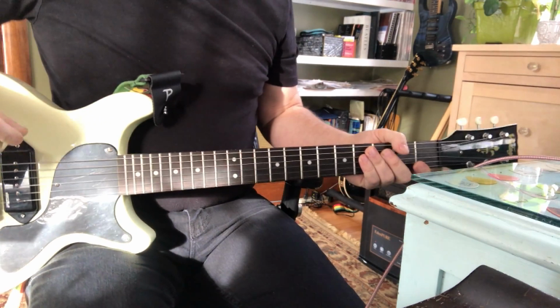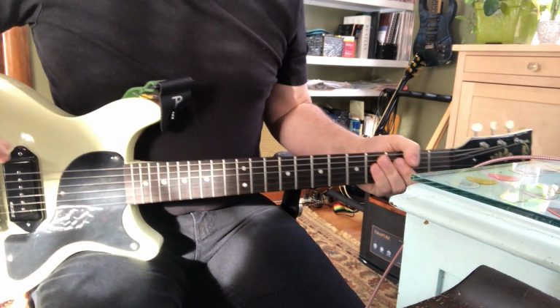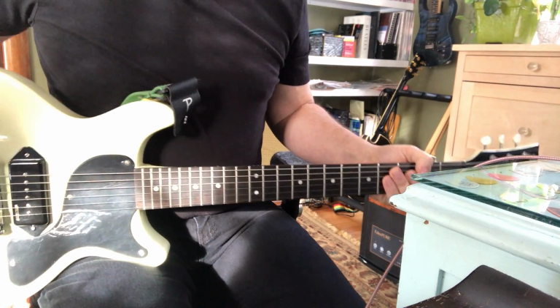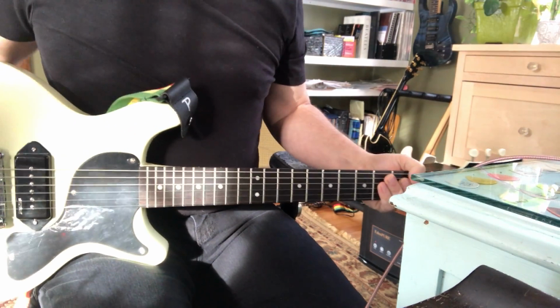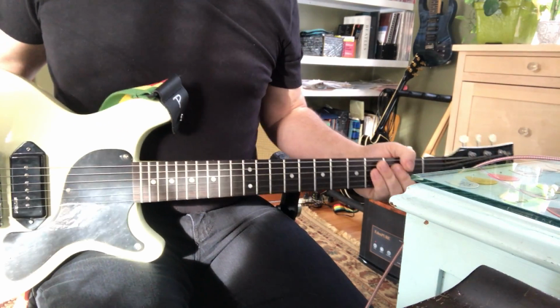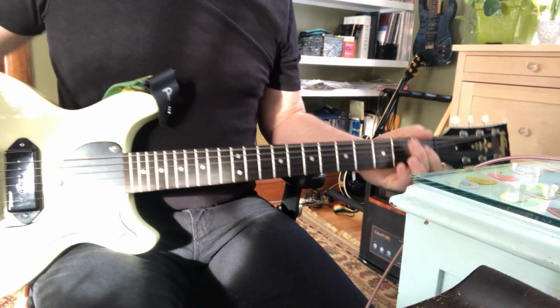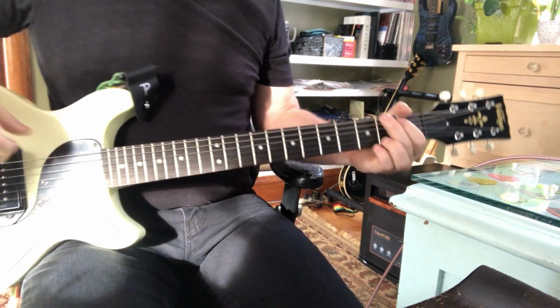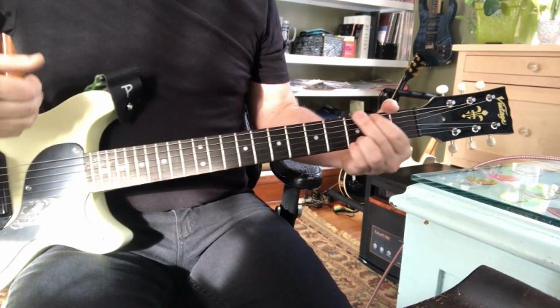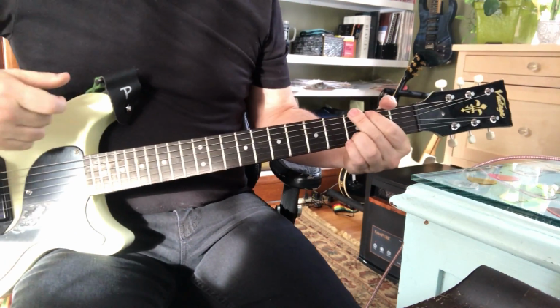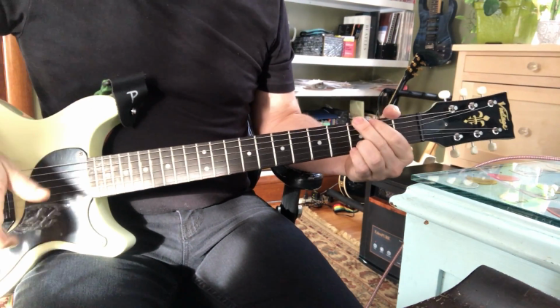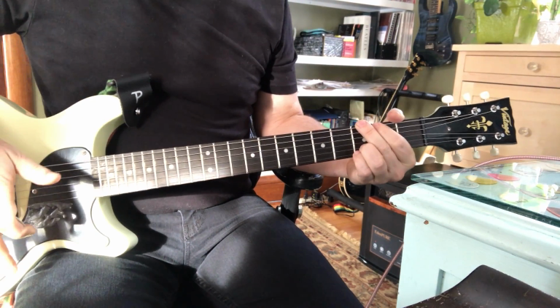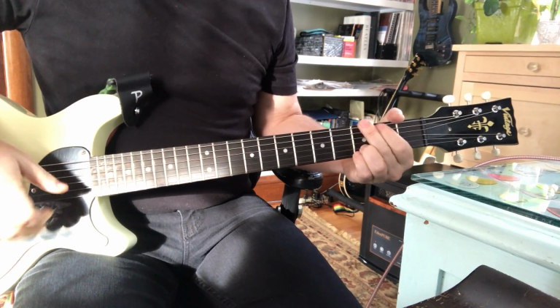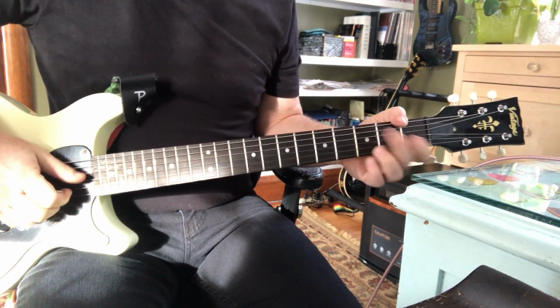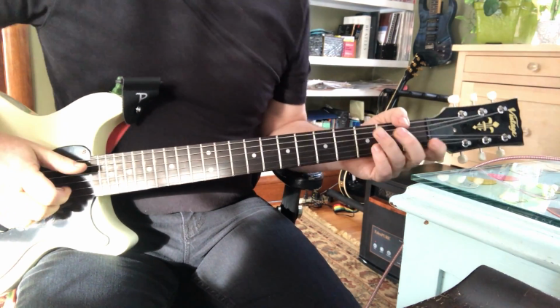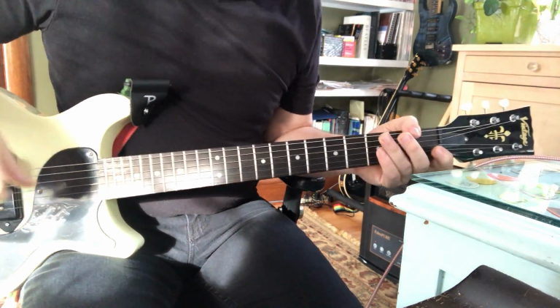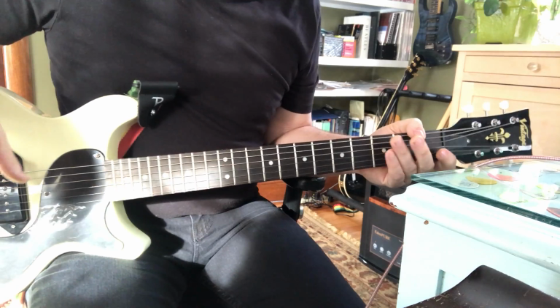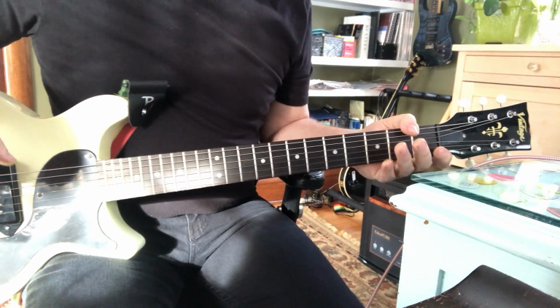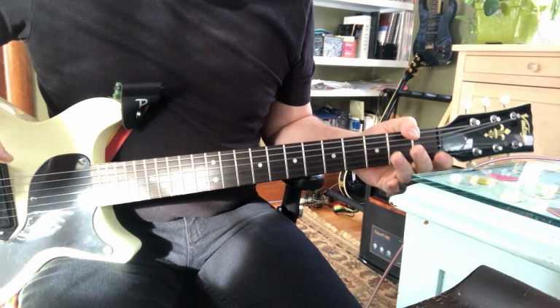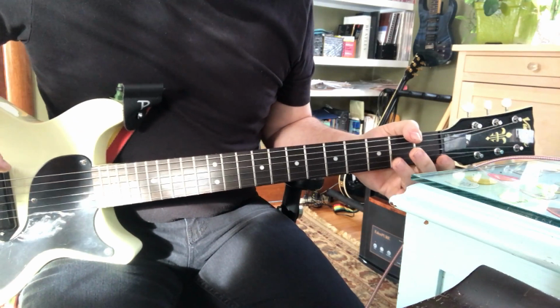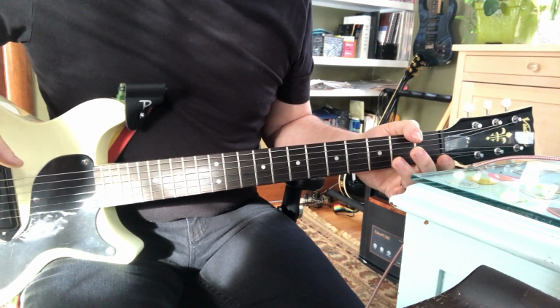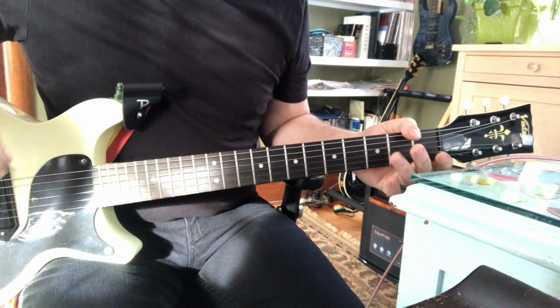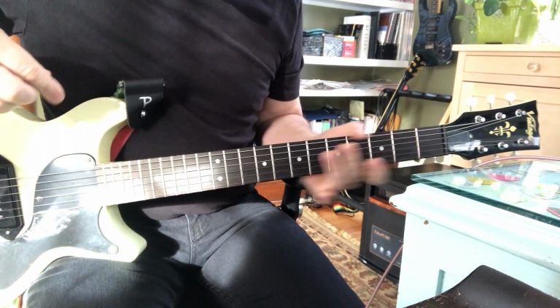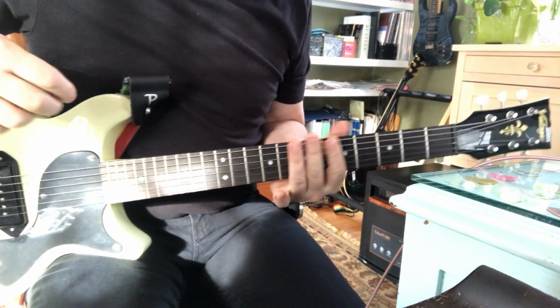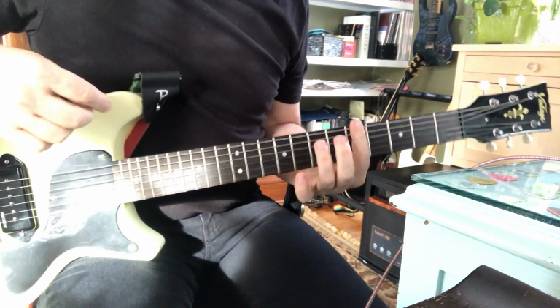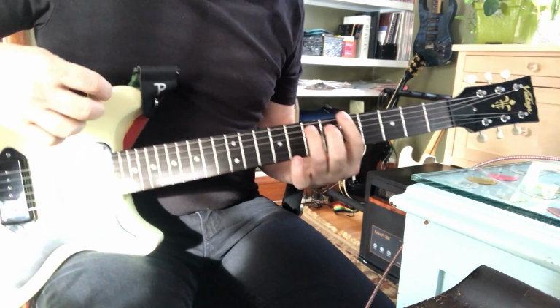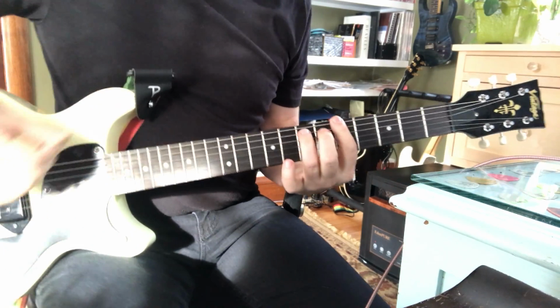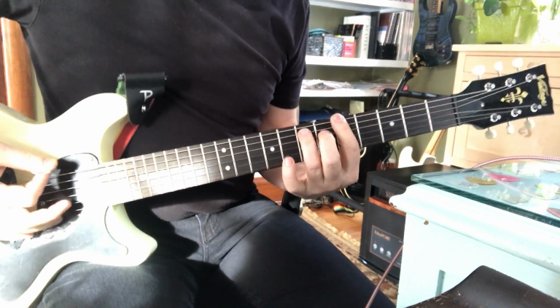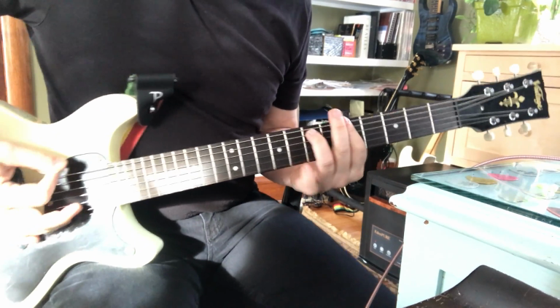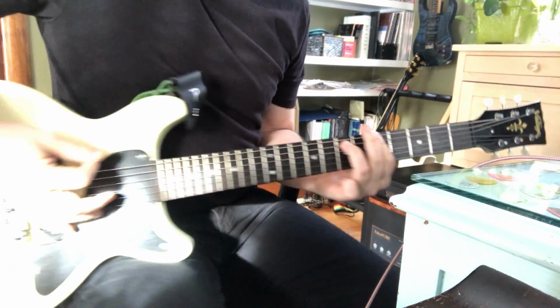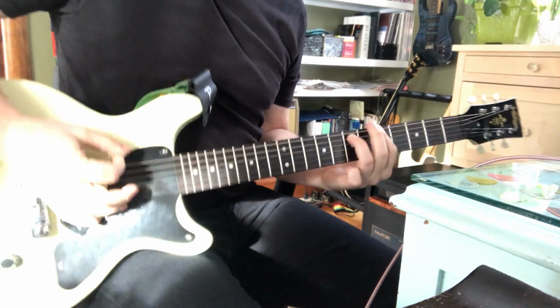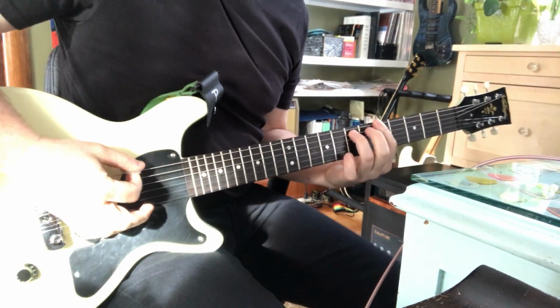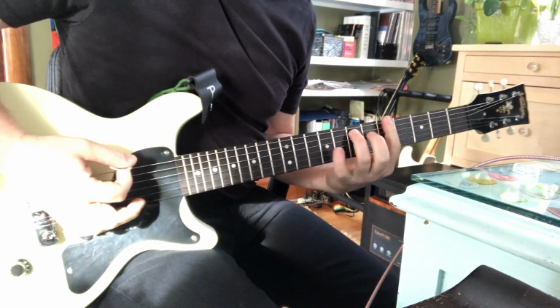Hey man, I'm sure you're pretty good at some chords, a scale, and some riffs, and some songs, but can you do a rock and roll rhythm like this?